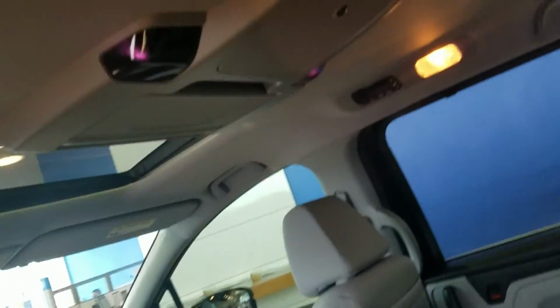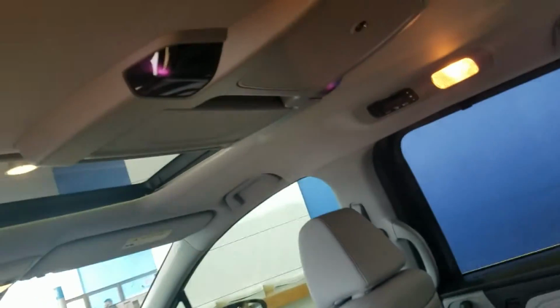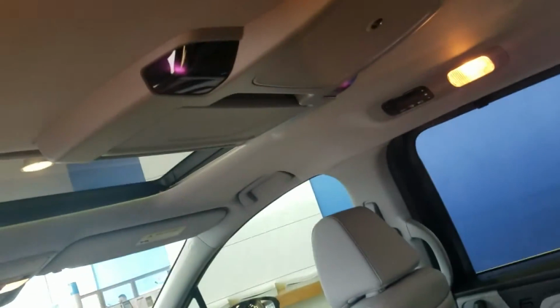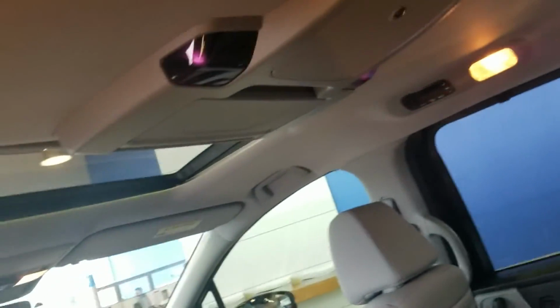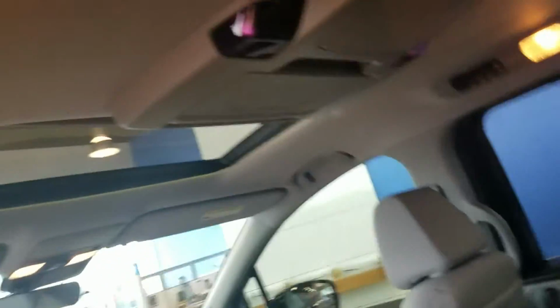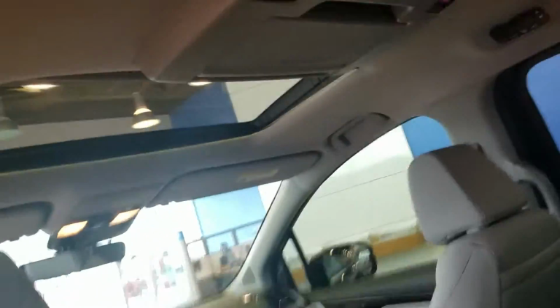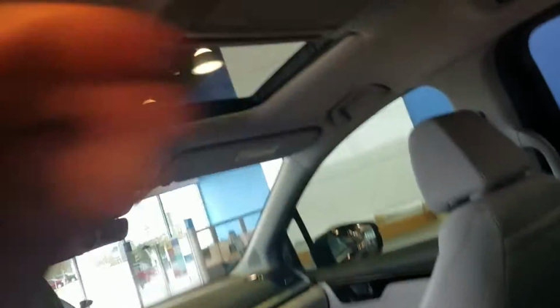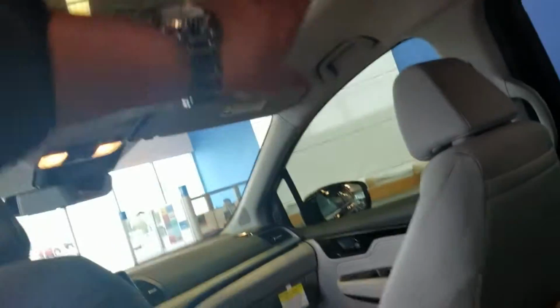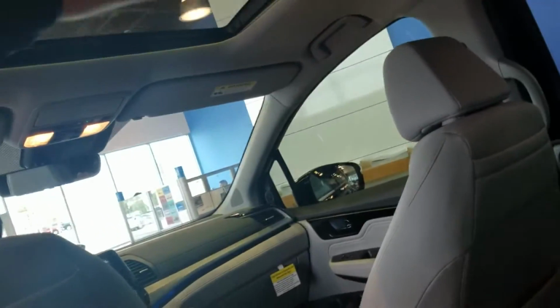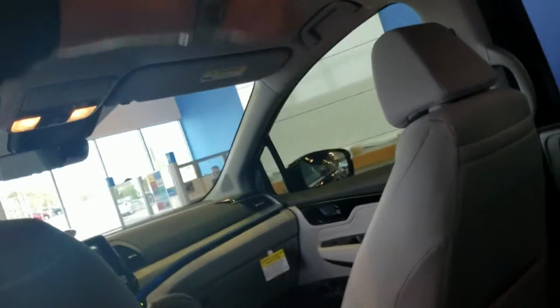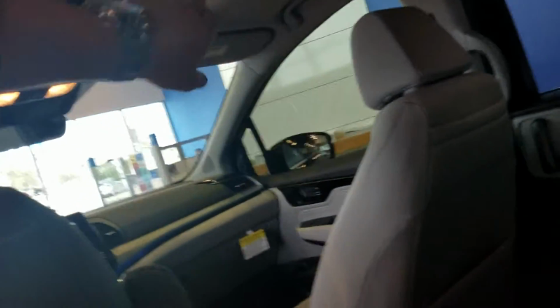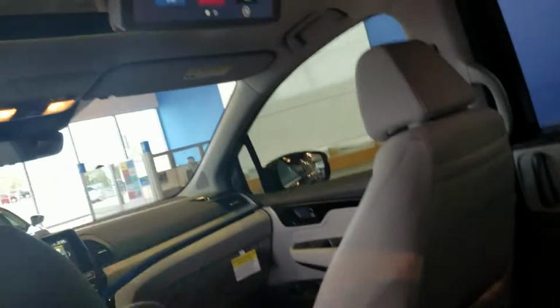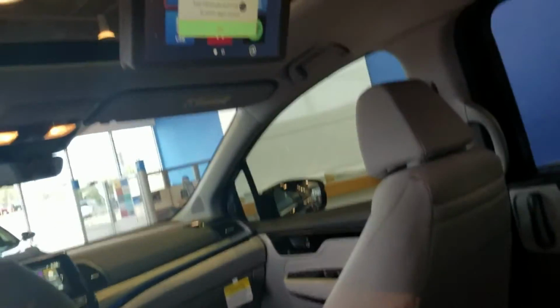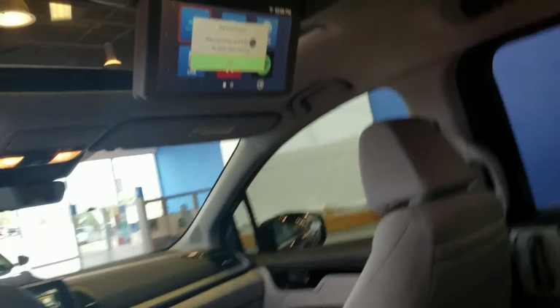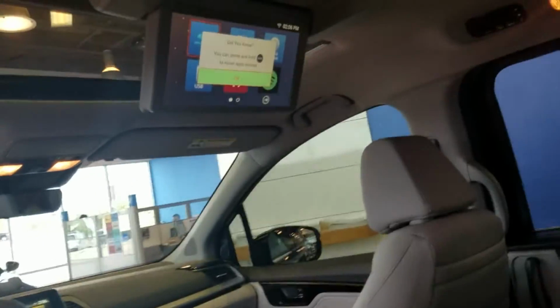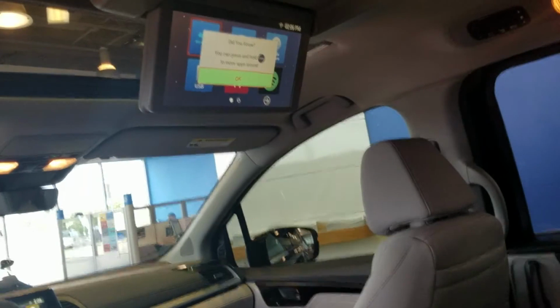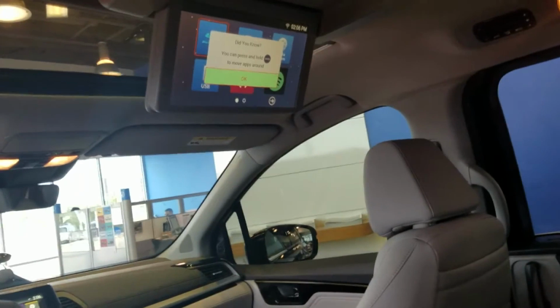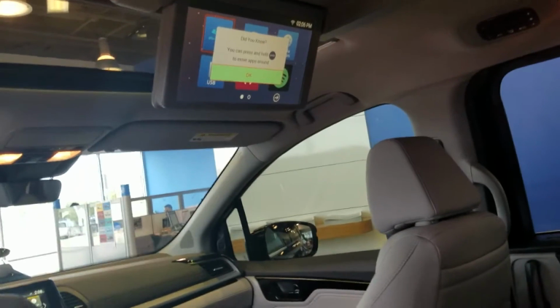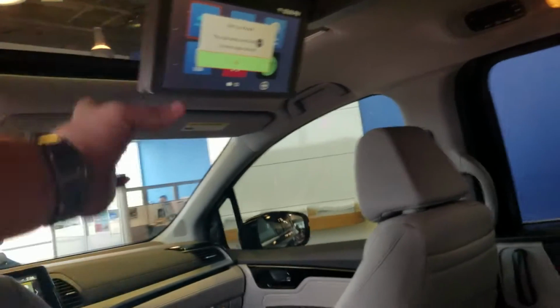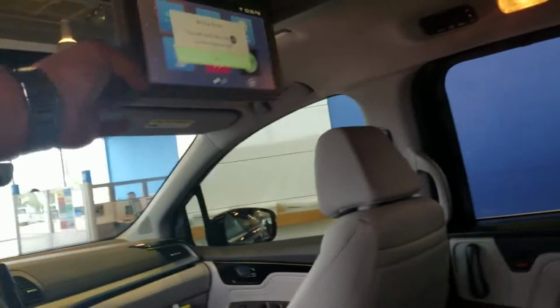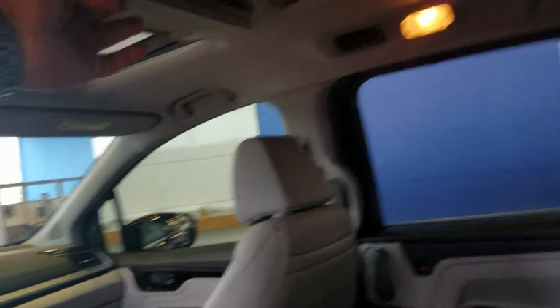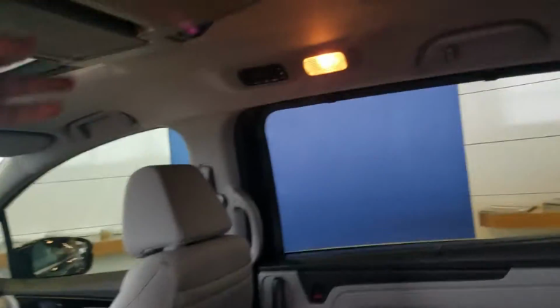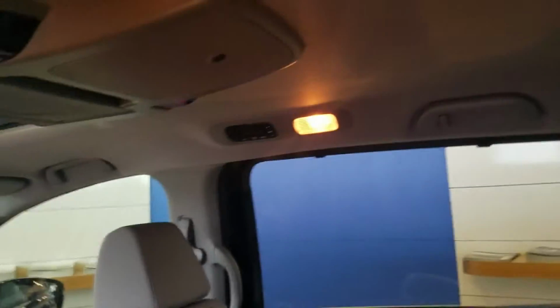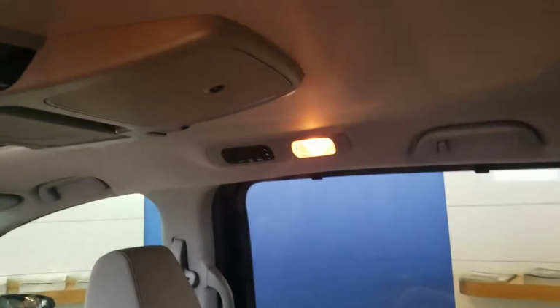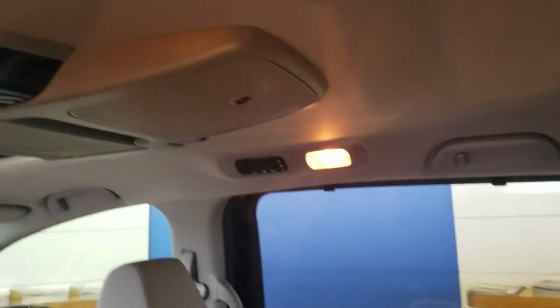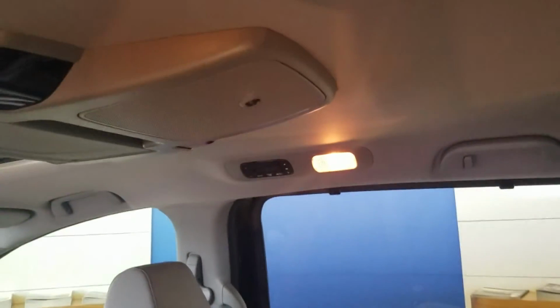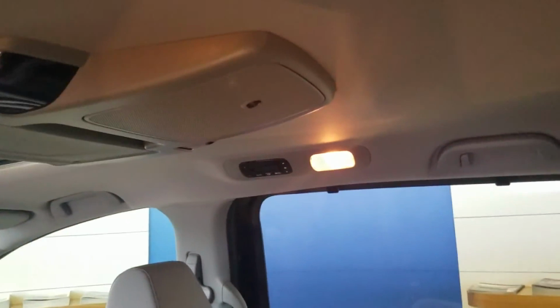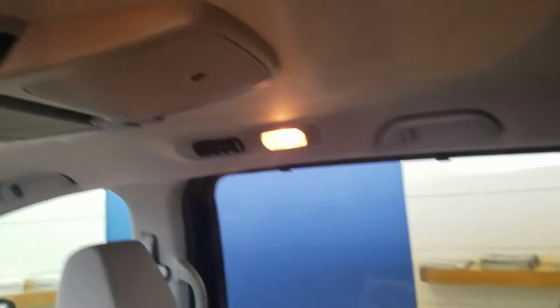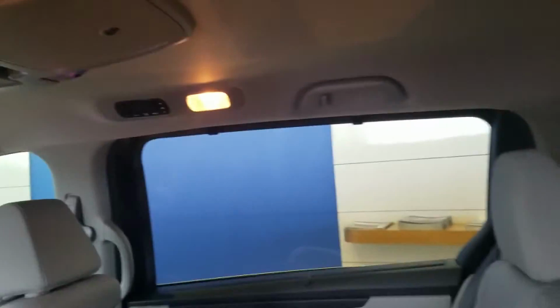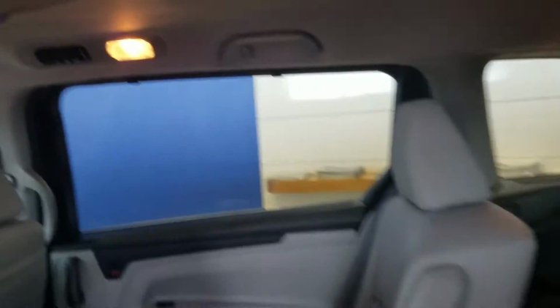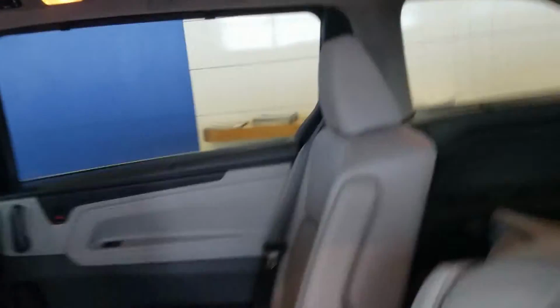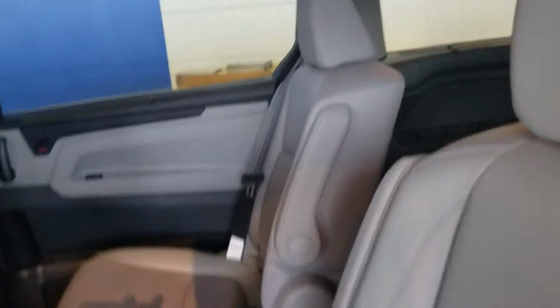You're going to have your rear entertainment system set up. Cabin Talk and Cabin Watch will come out of here, along with the speakers.